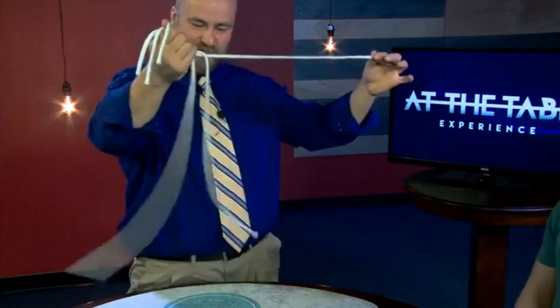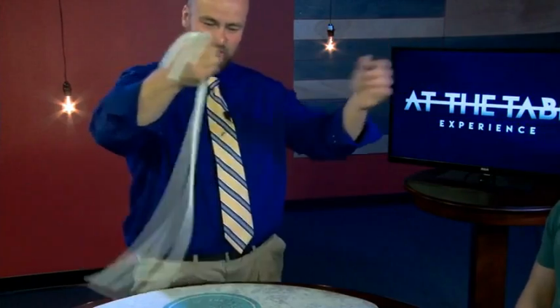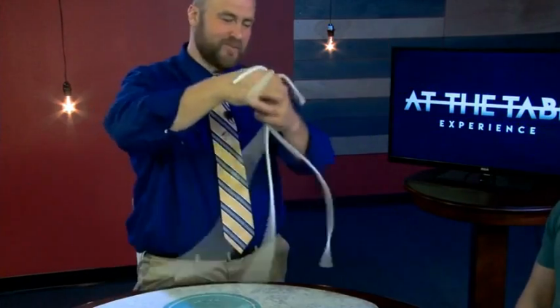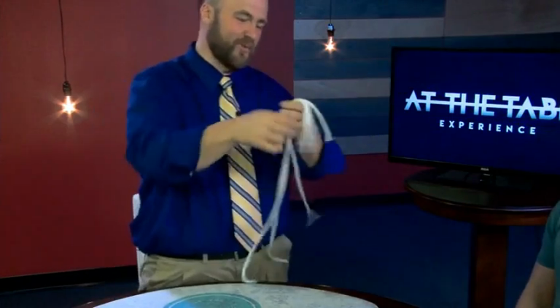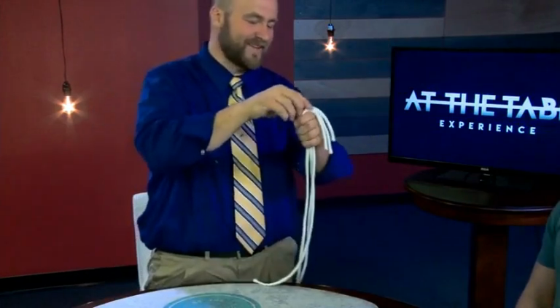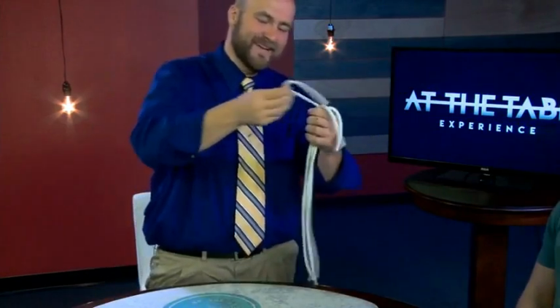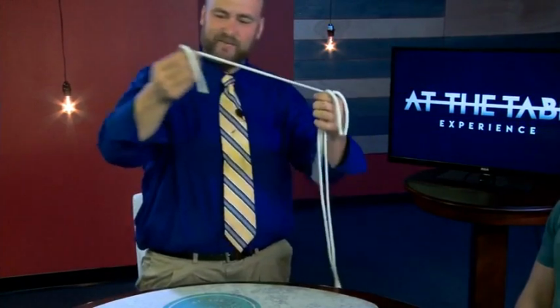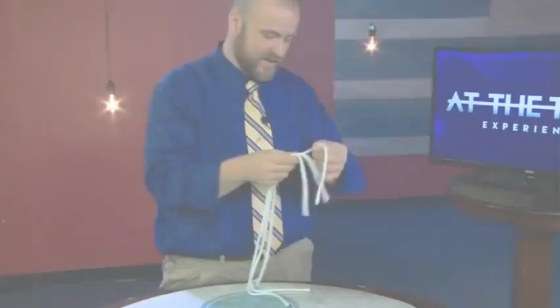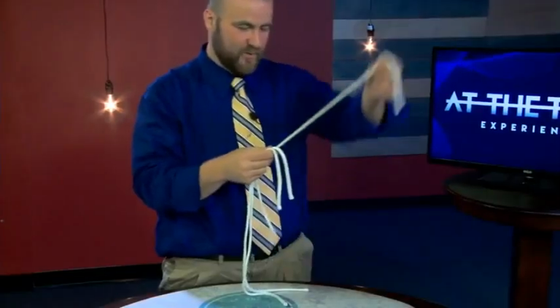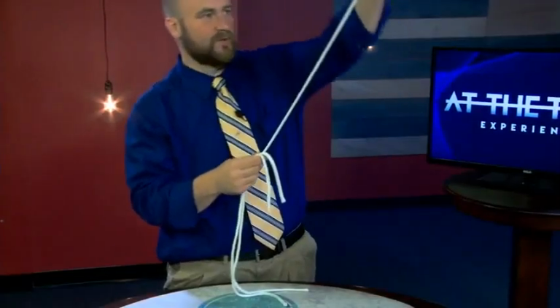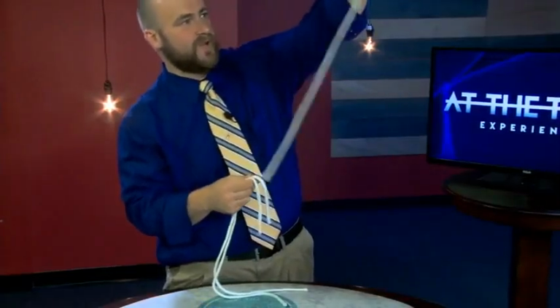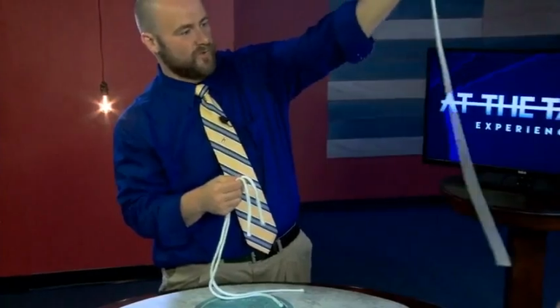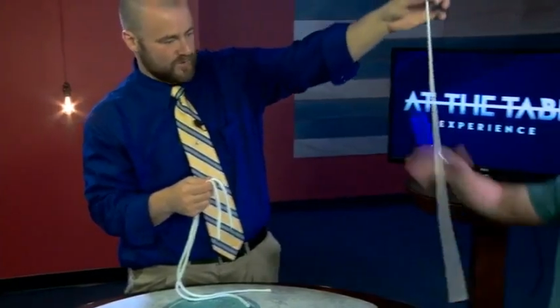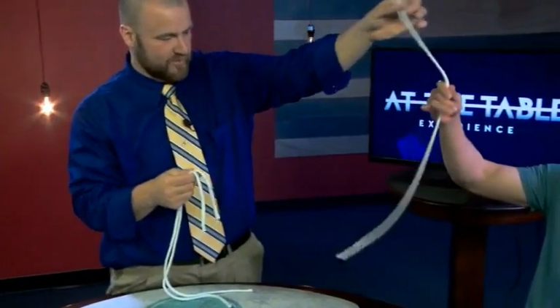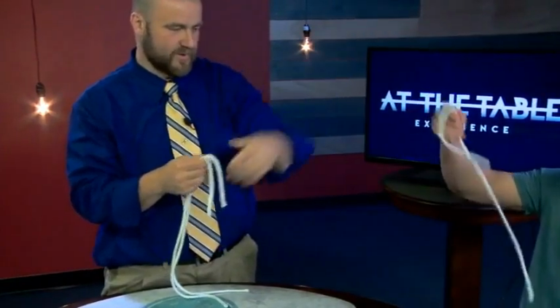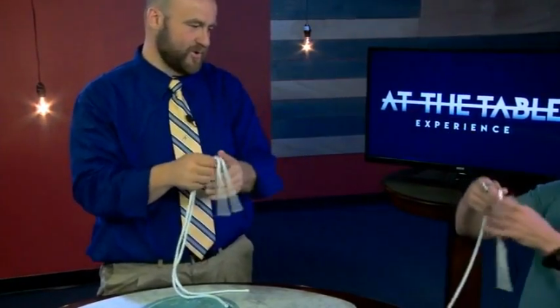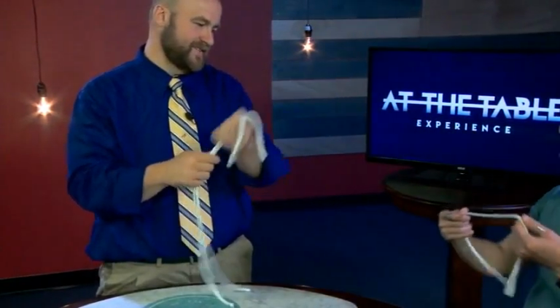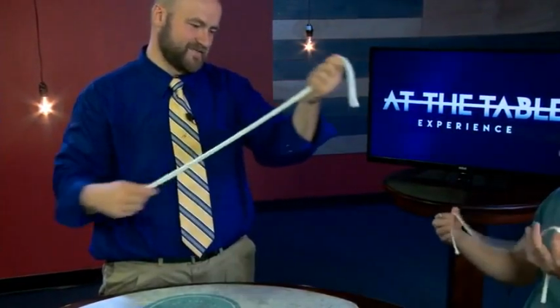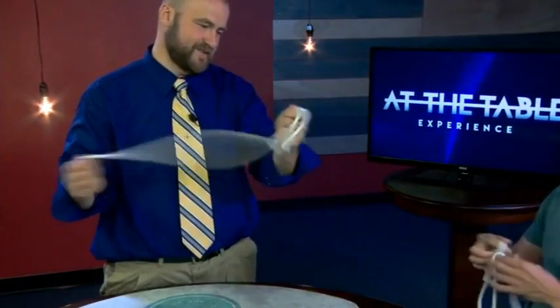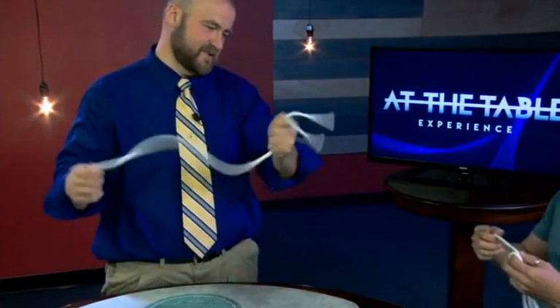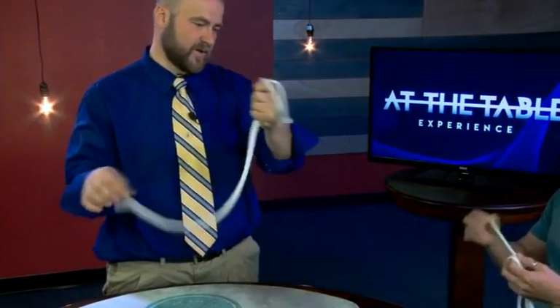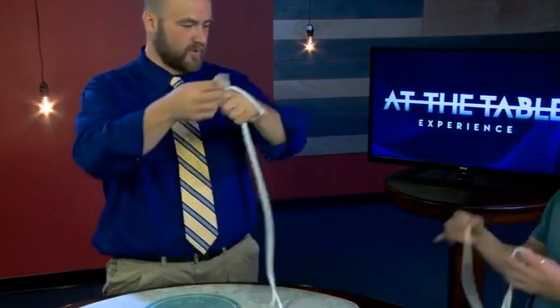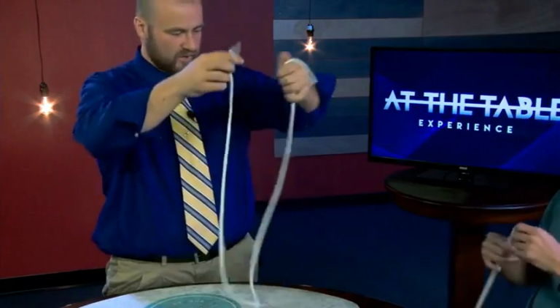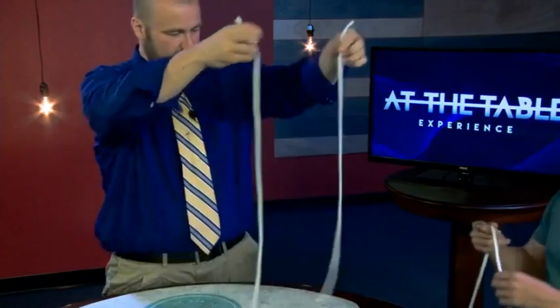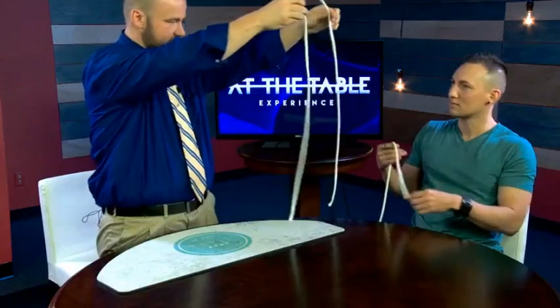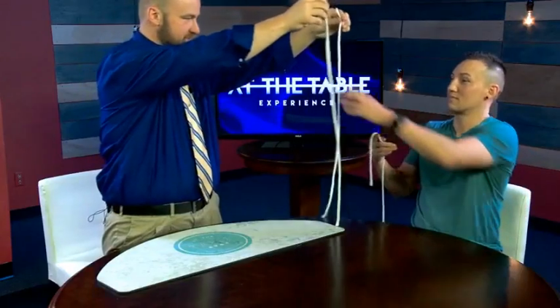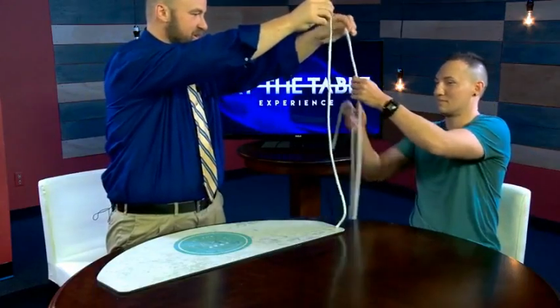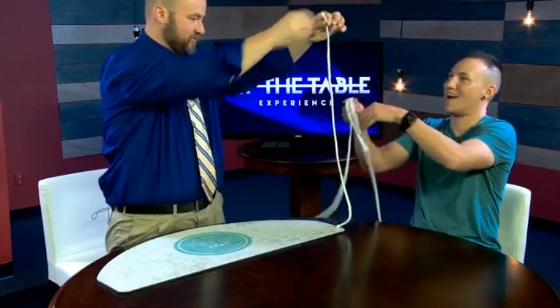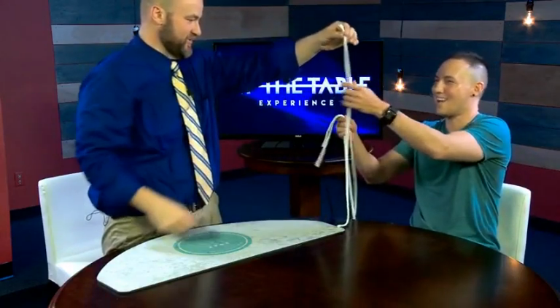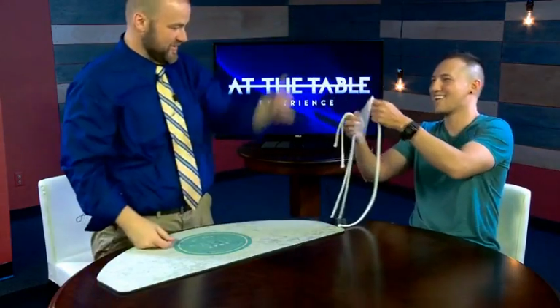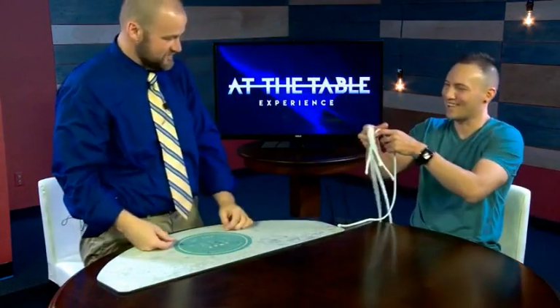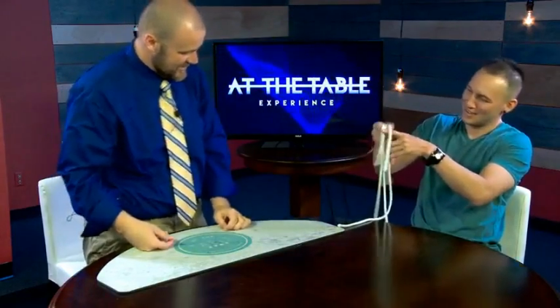There we go — all three pieces of rope, one, two, three pieces of rope, exactly the same size. Now if you want to inspect them, that's fine. You can do this one, look at that one — that's the only one you work with. We'll let you look at all three of them — how's that? All three pieces of rope.